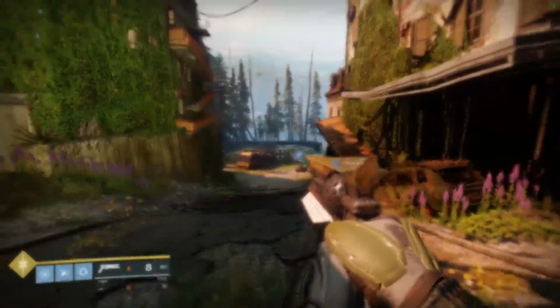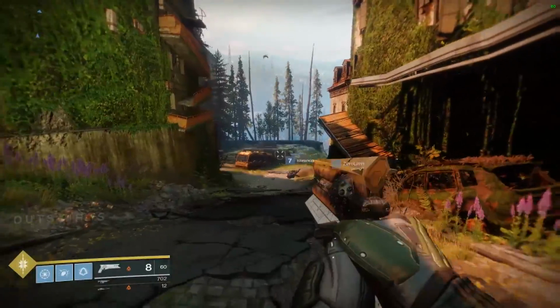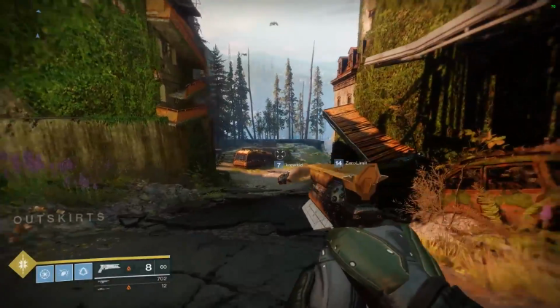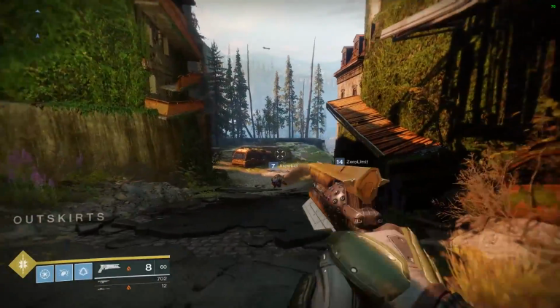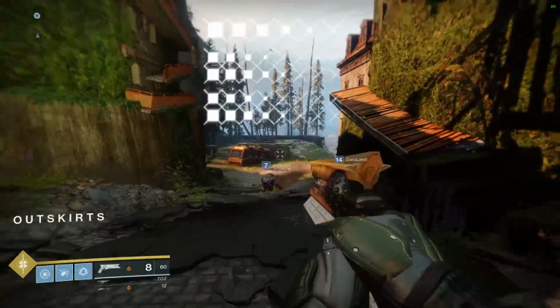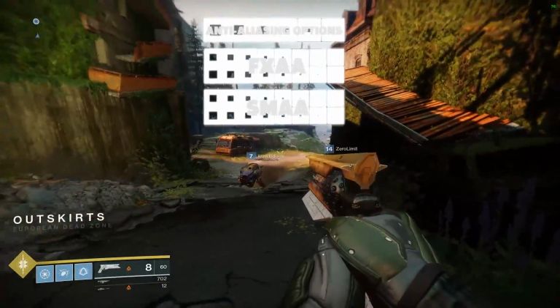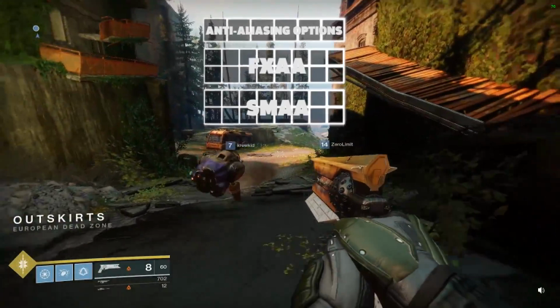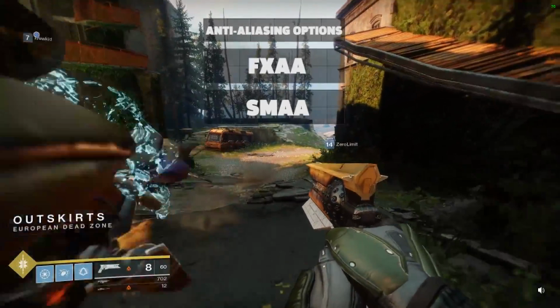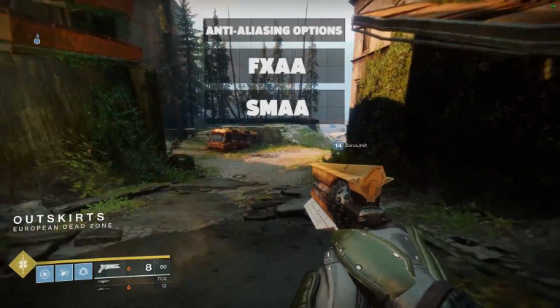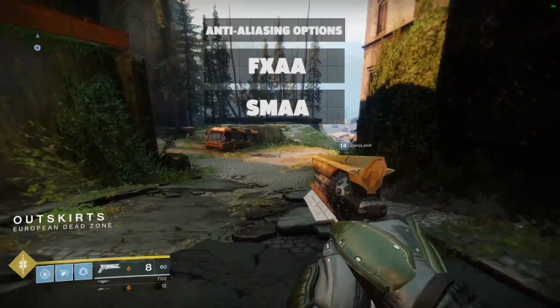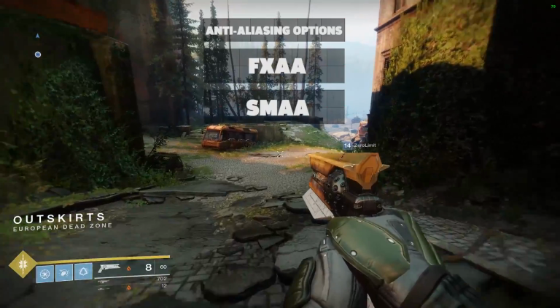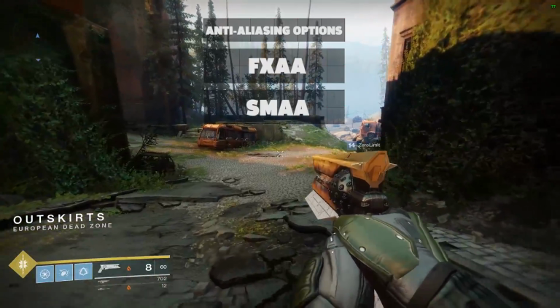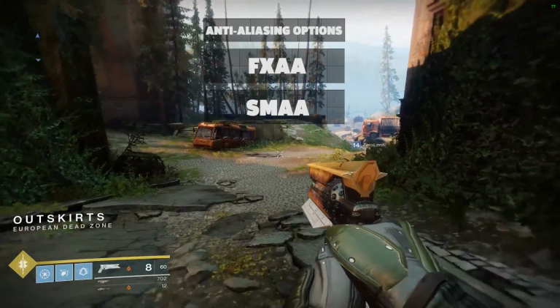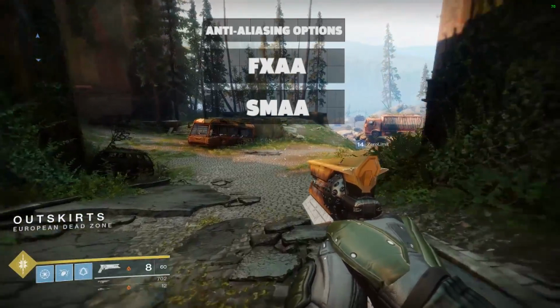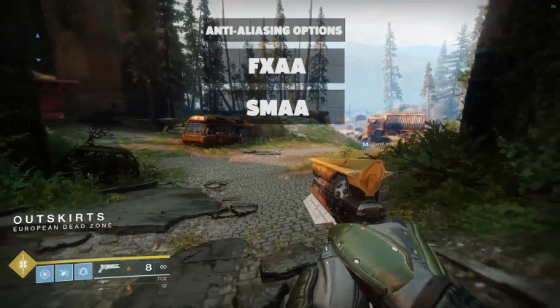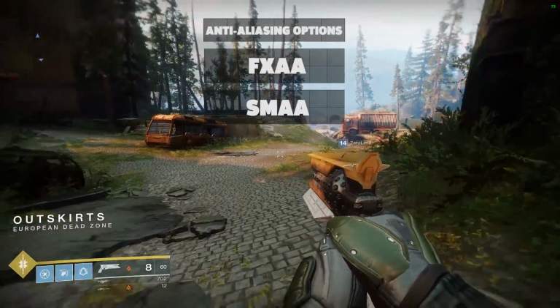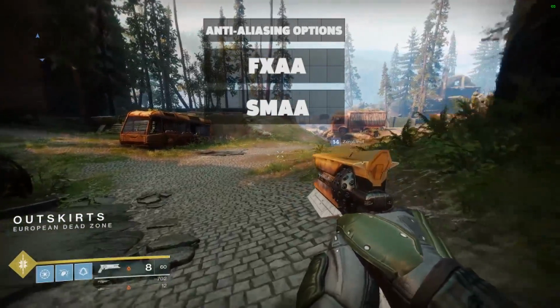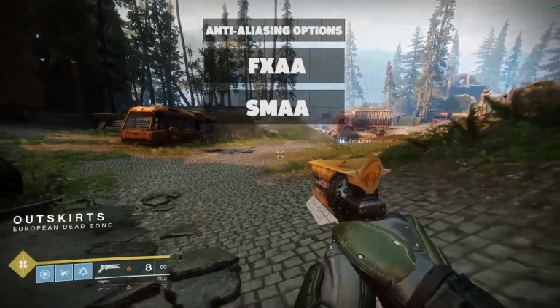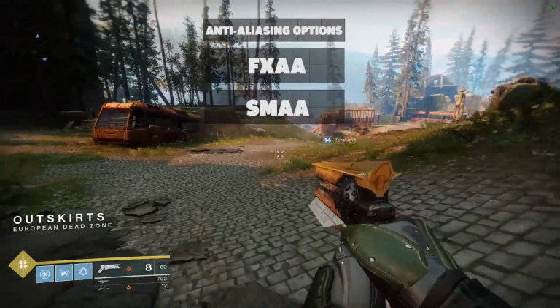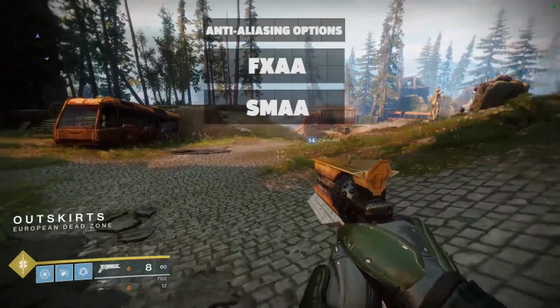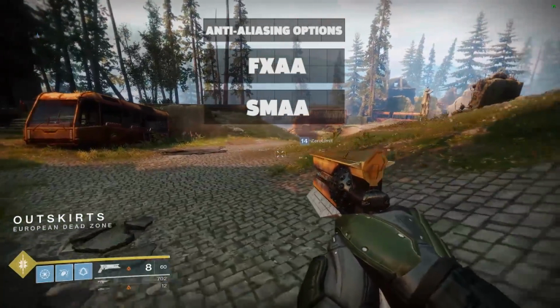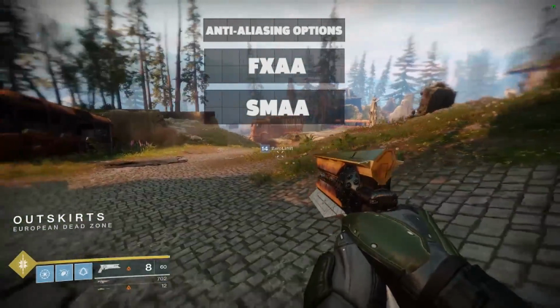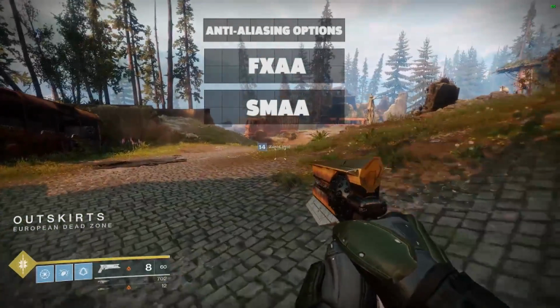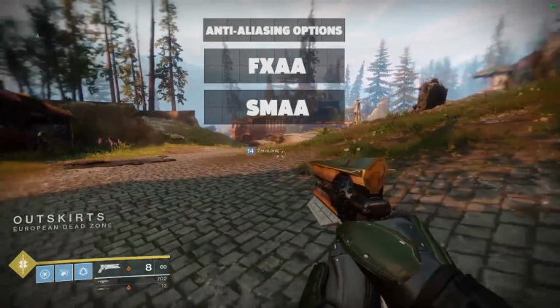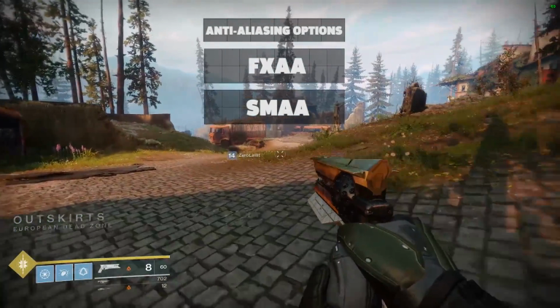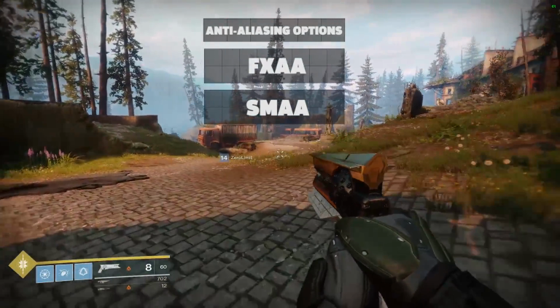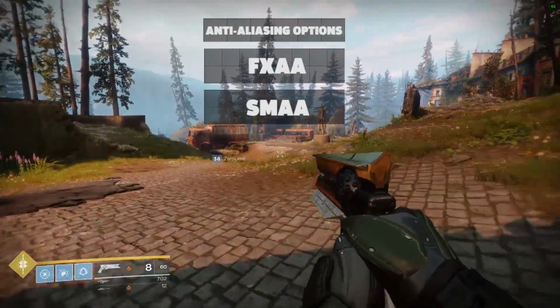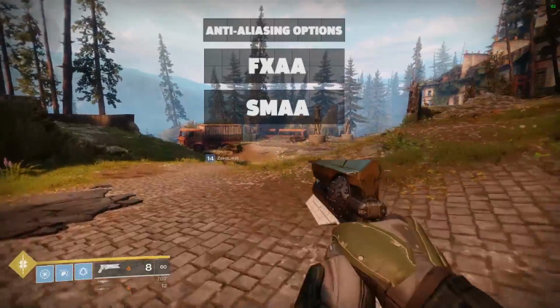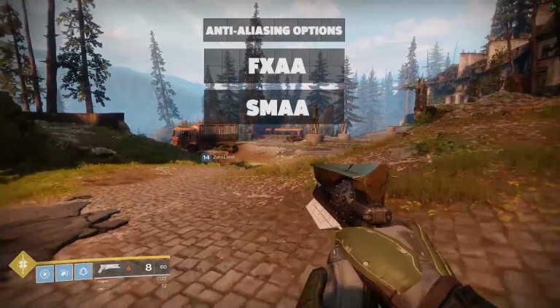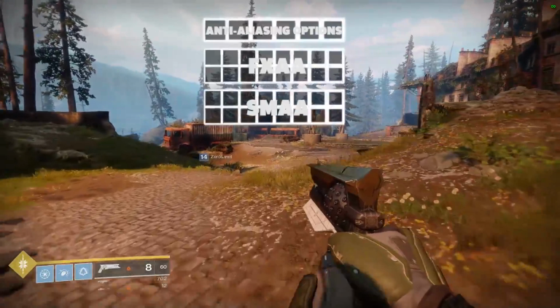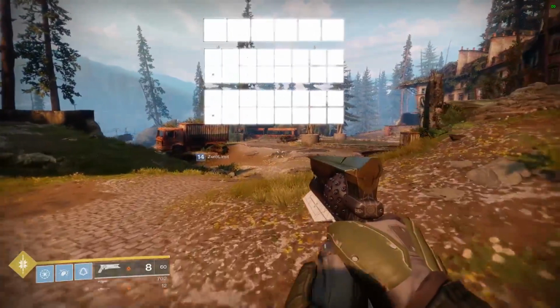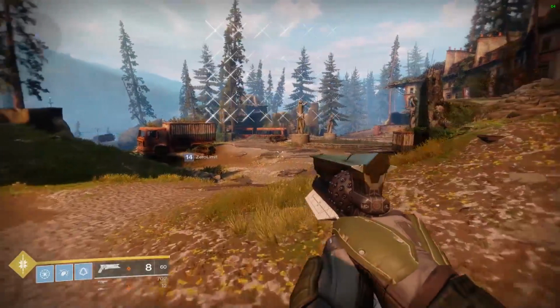We have two anti-aliasing options. FXAA tends to make the overall image a little blurry and is less effective in getting rid of jaggies, as opposed to SMAA which does a better job but taxes your machine a bit more.